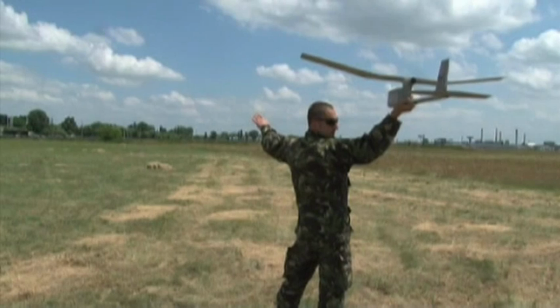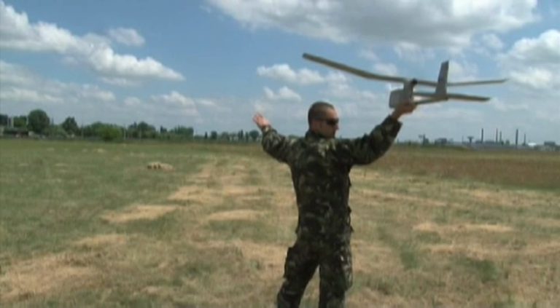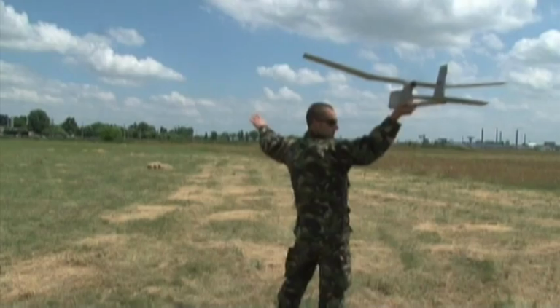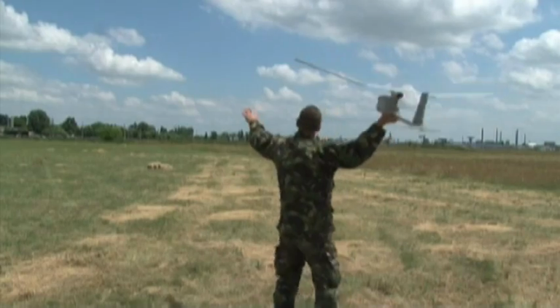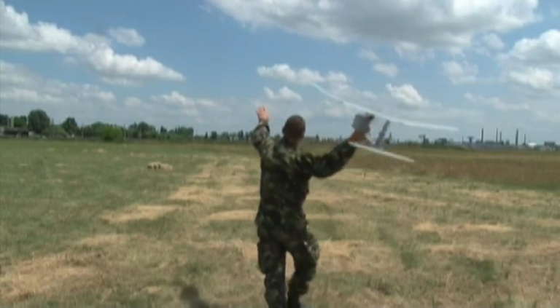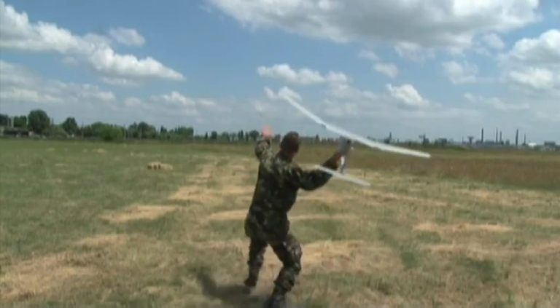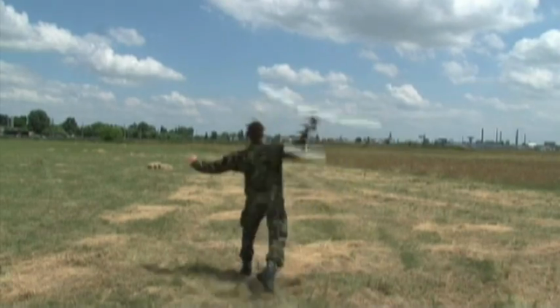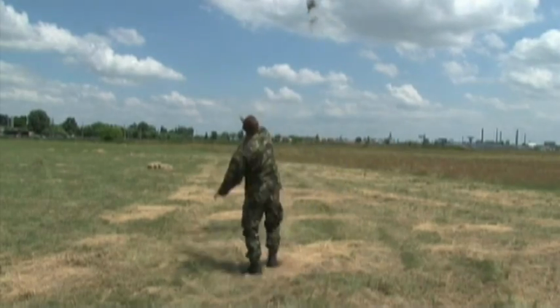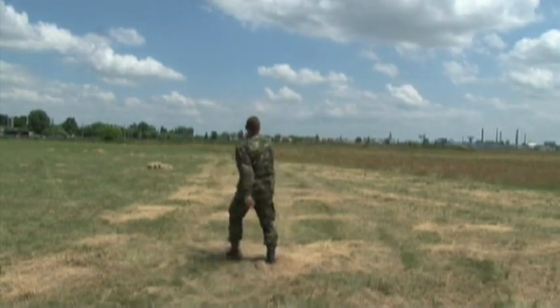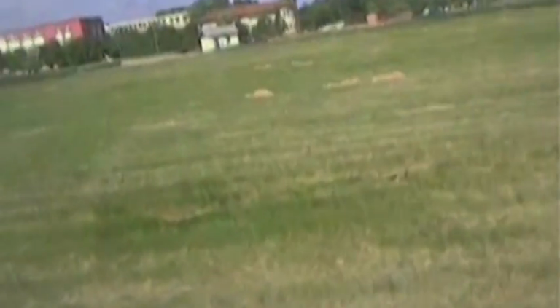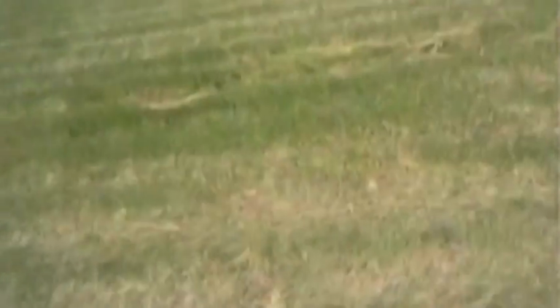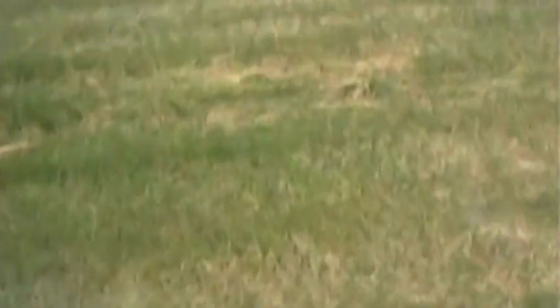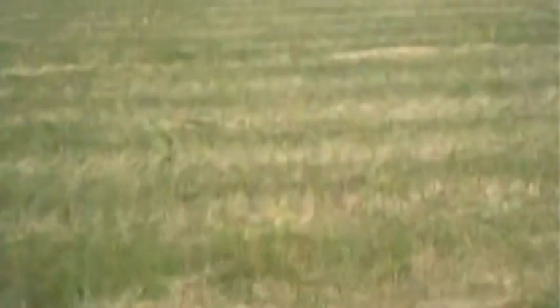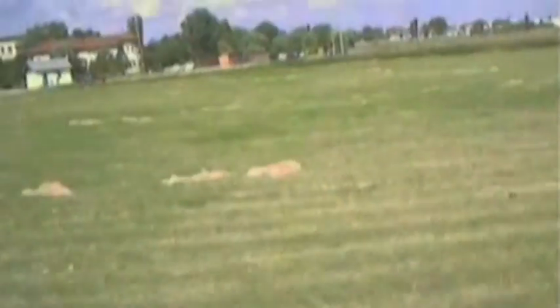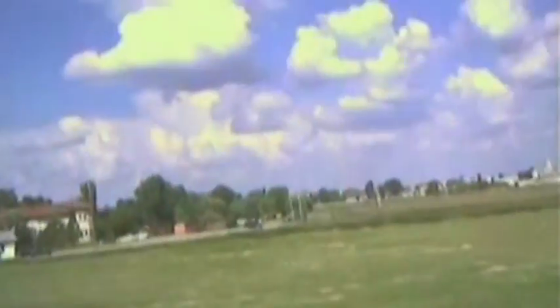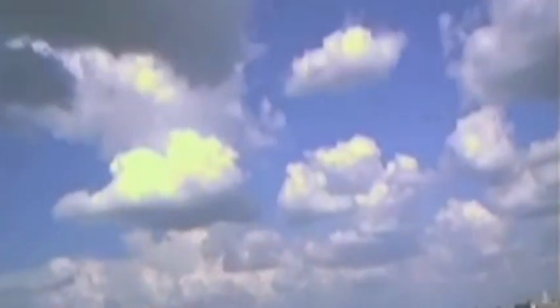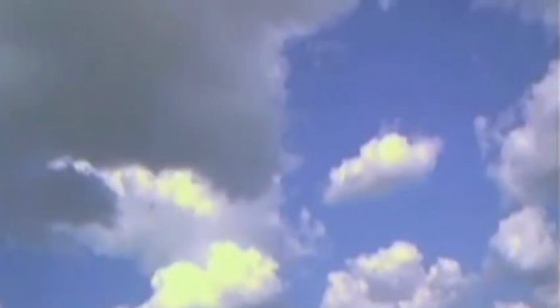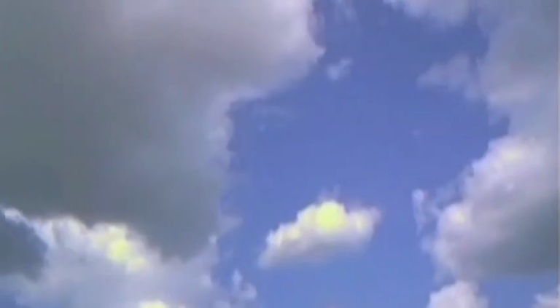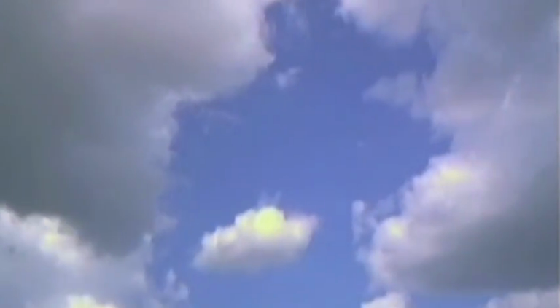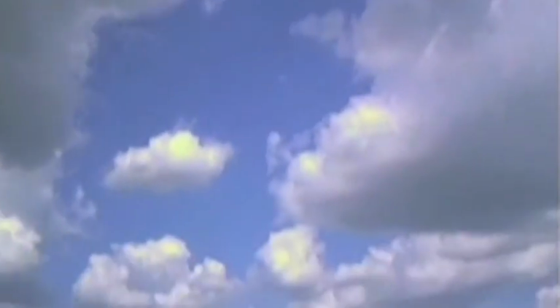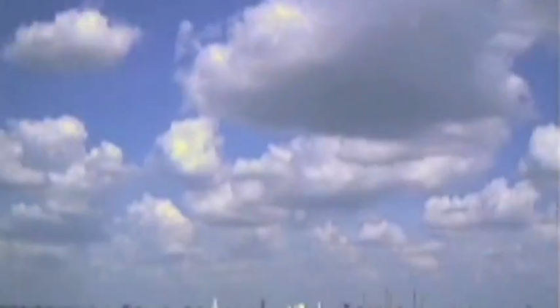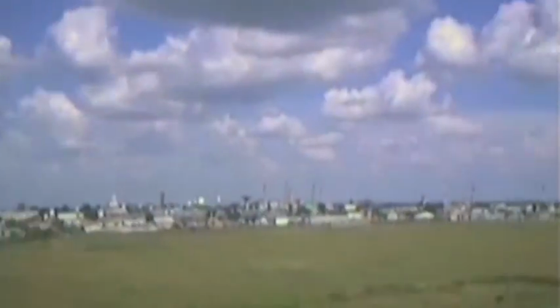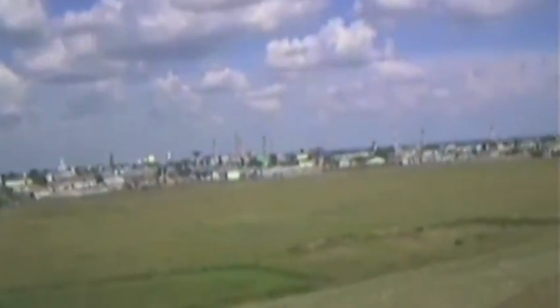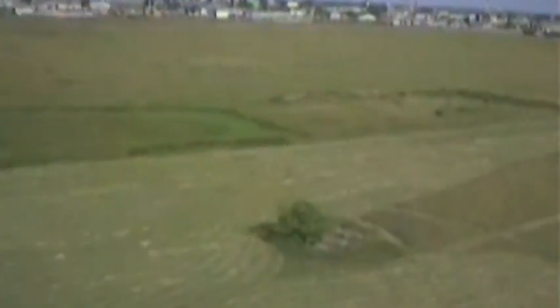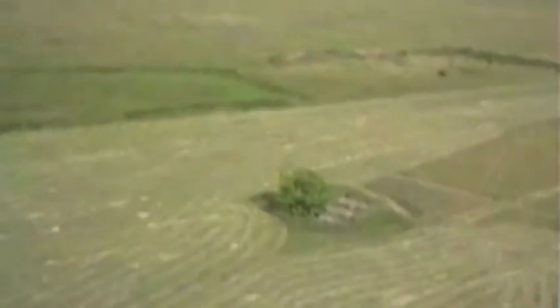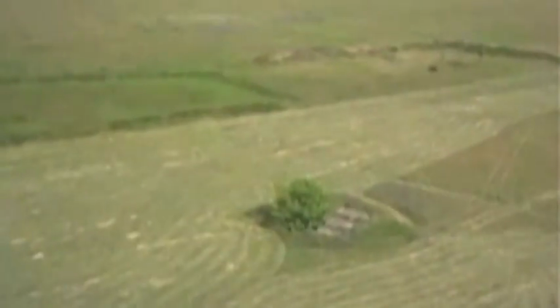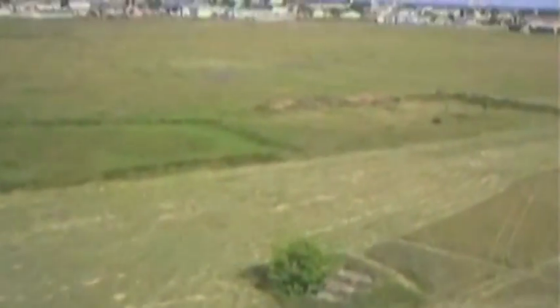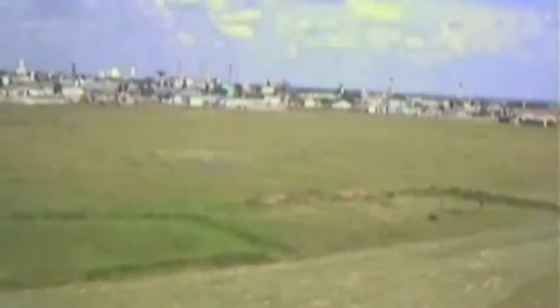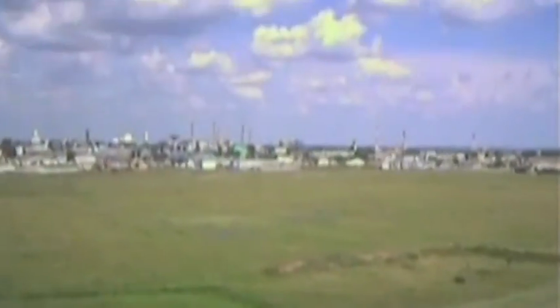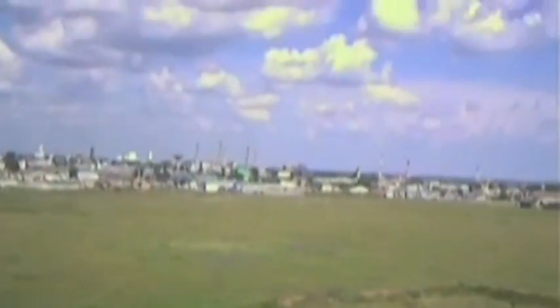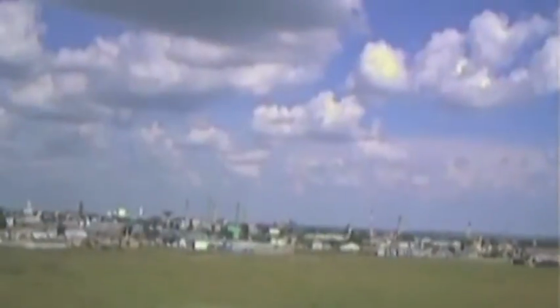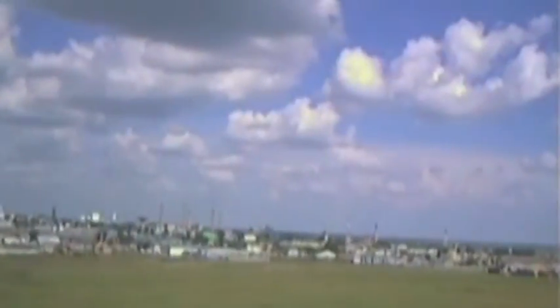U.S. service members of Black Sea Rotational Force 2011 traveled to Buzo, Romania to give members of the Romanian Army a course to familiarize them with the capabilities of the Raven B unmanned aerial vehicle.